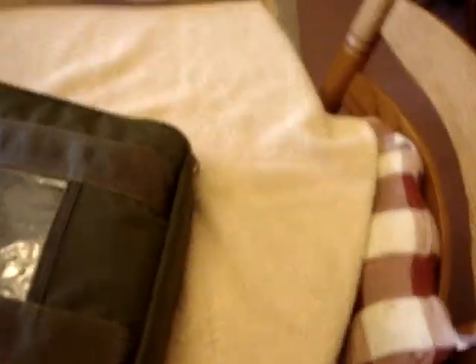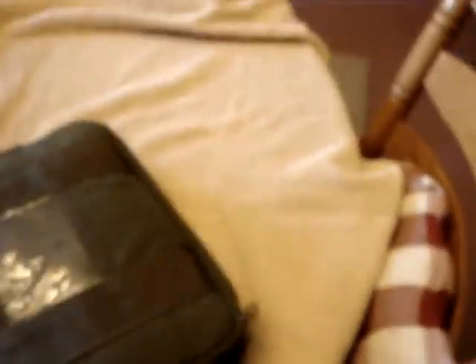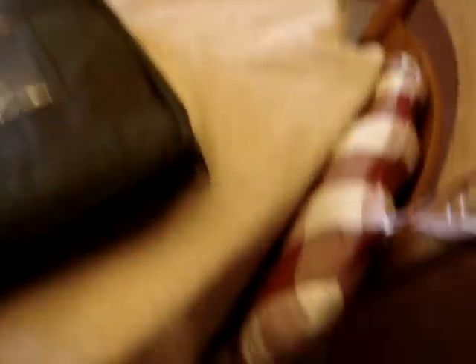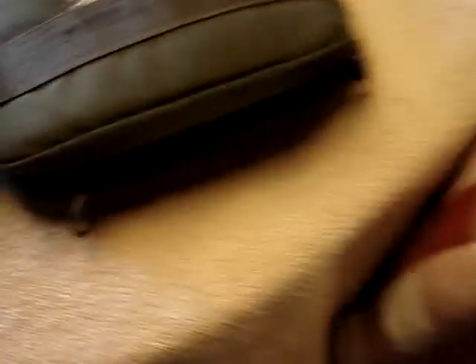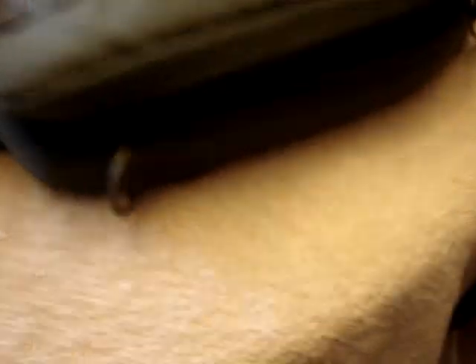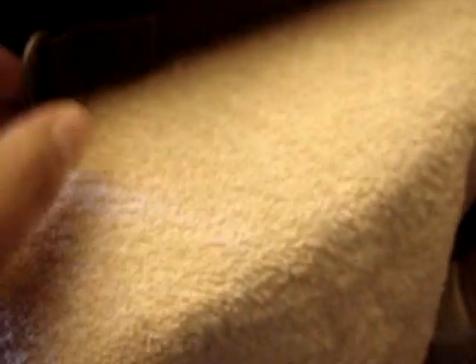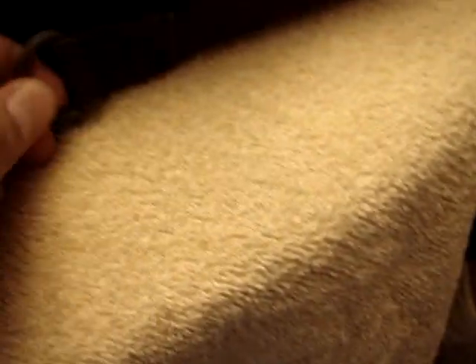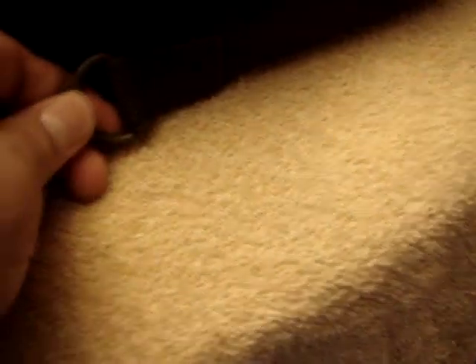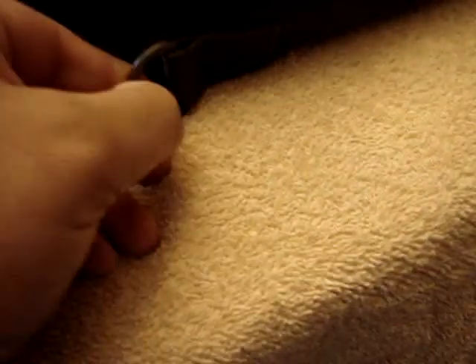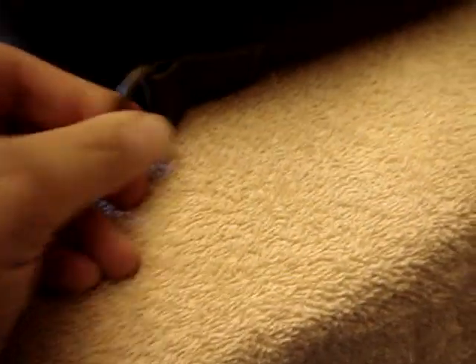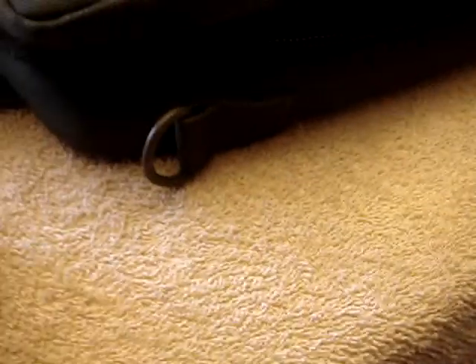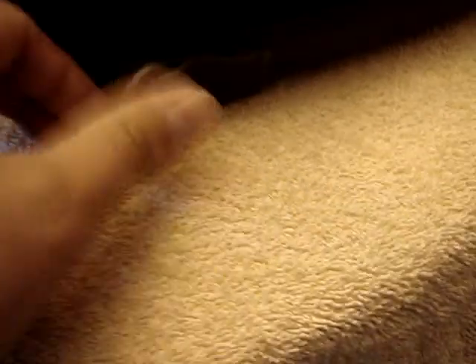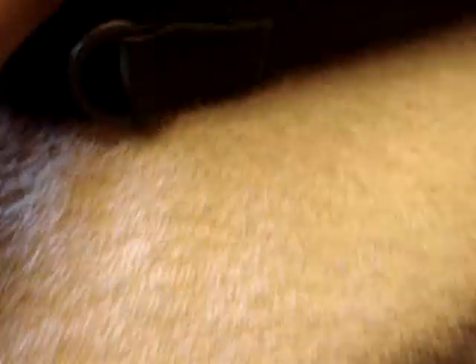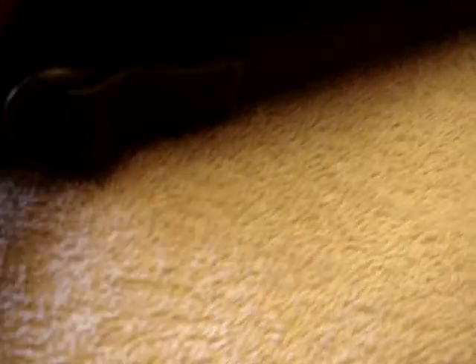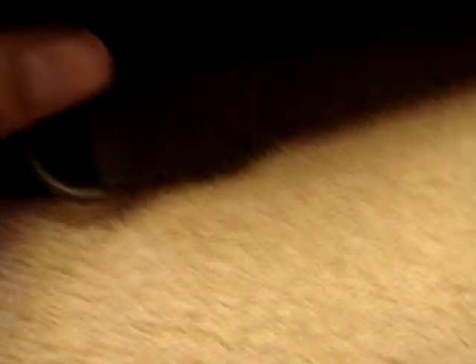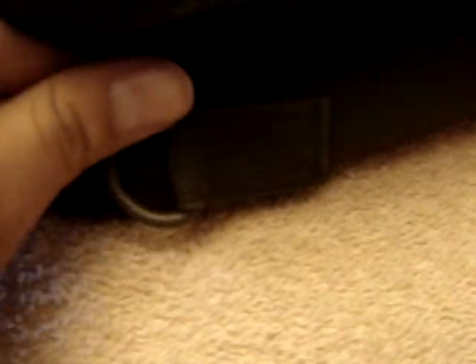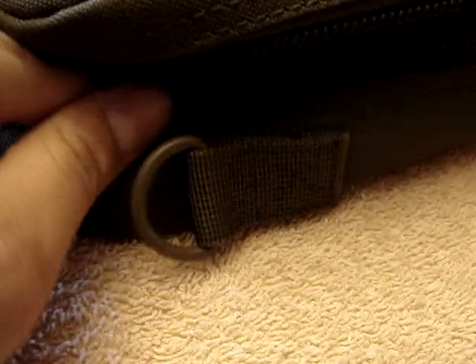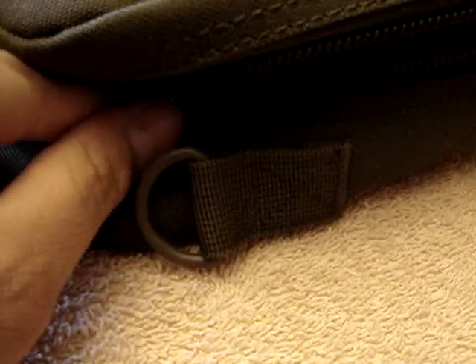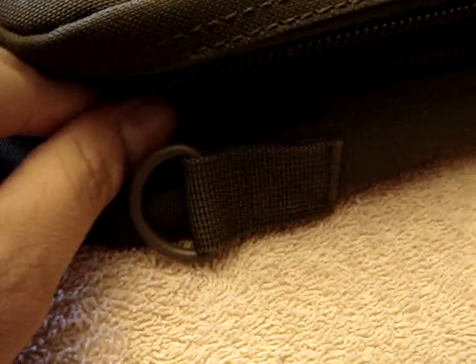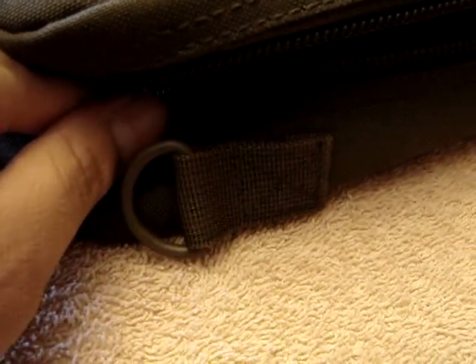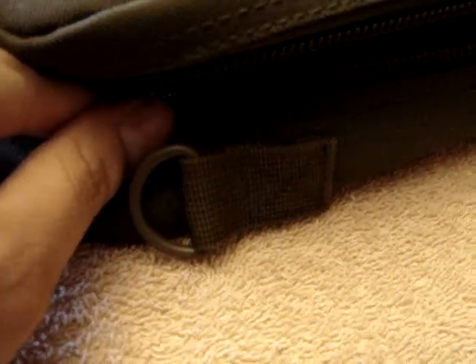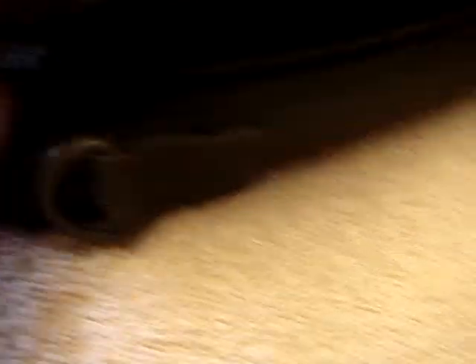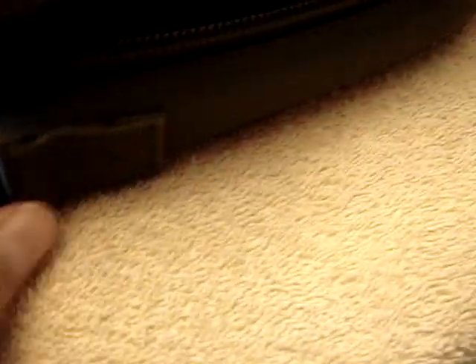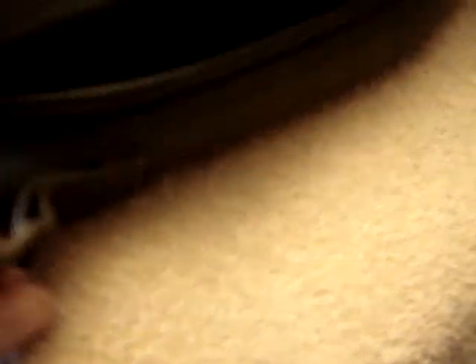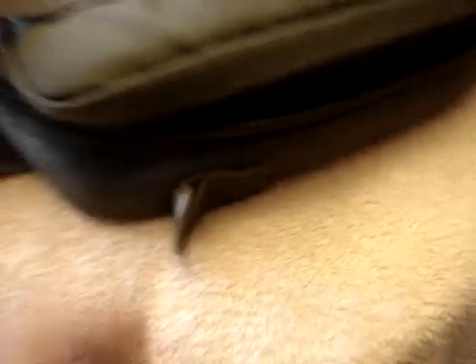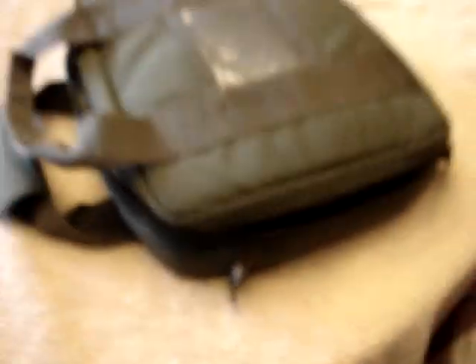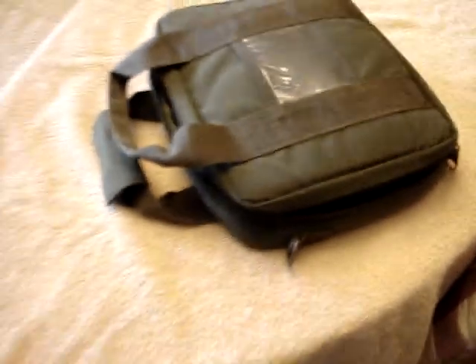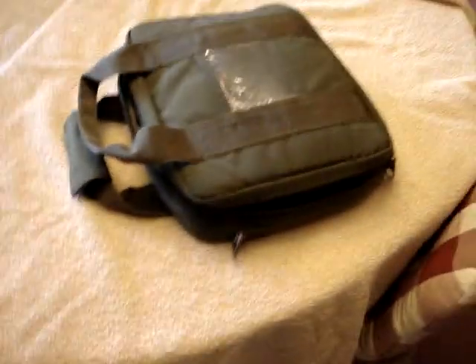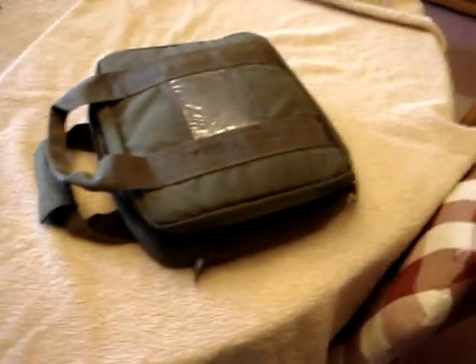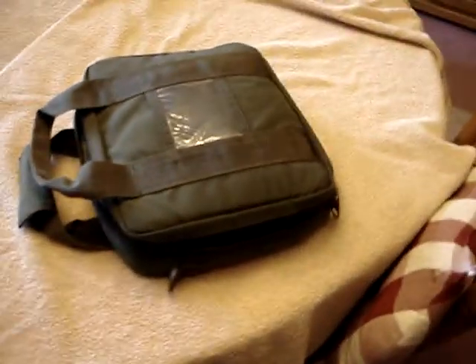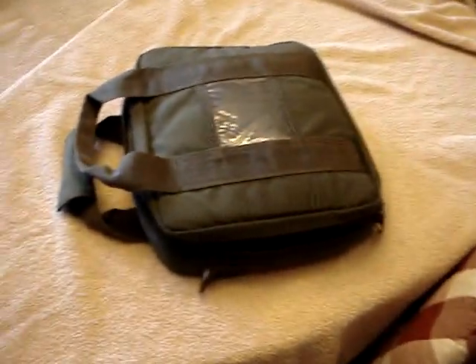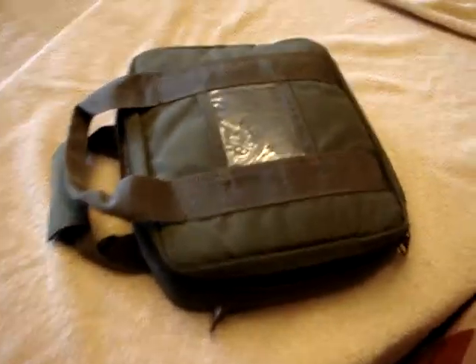If you flip it around you can see there's a D-ring here which is metal and it's sewn on with thick nylon. You could wear it like a briefcase.